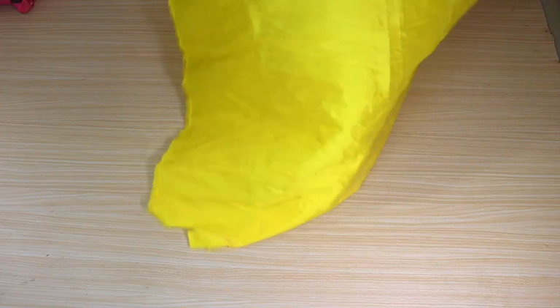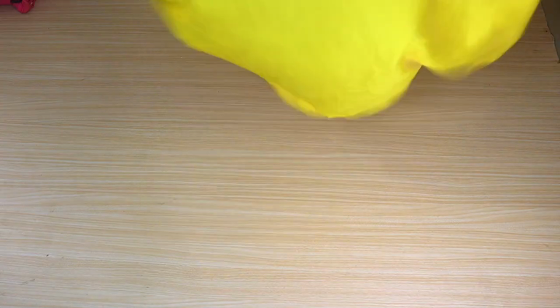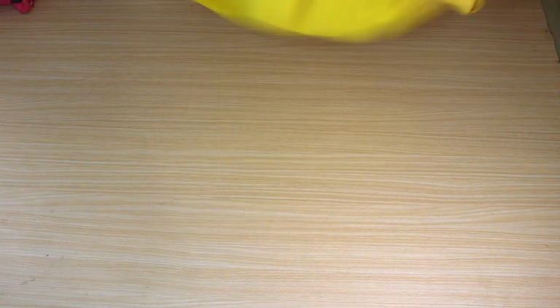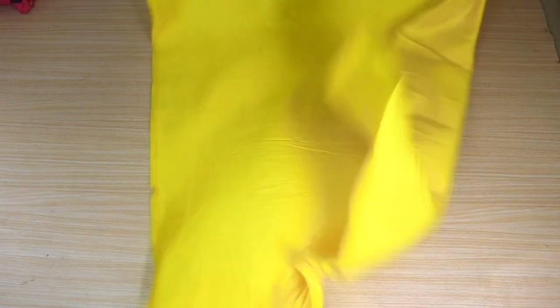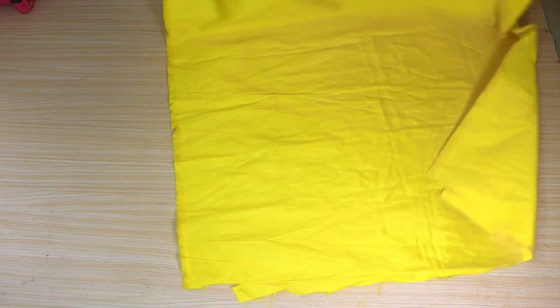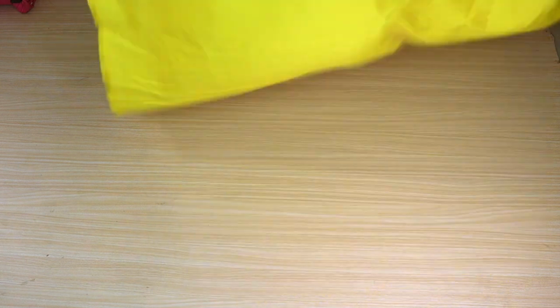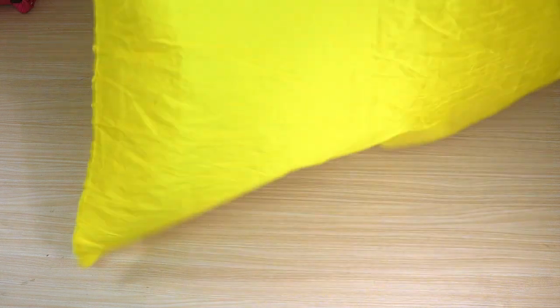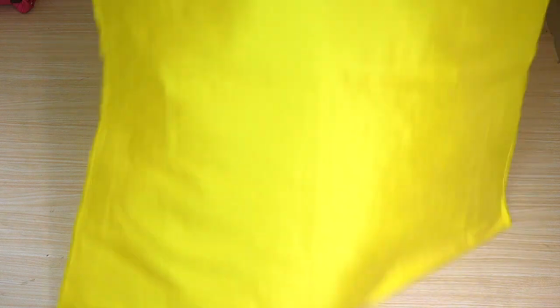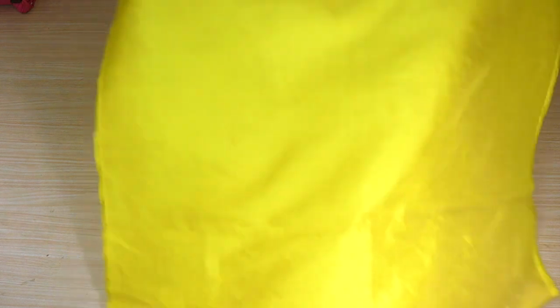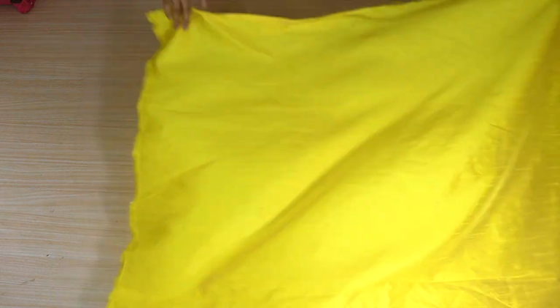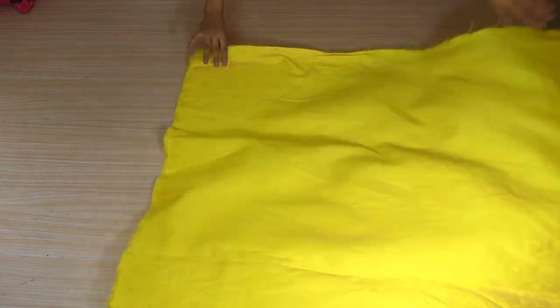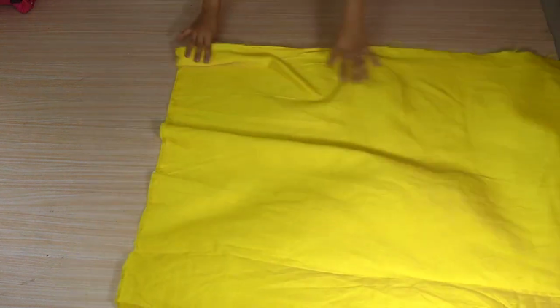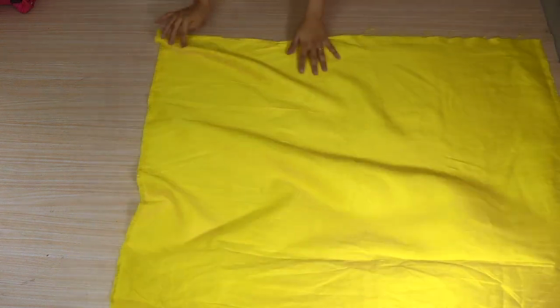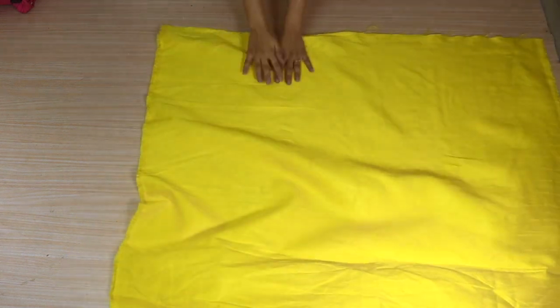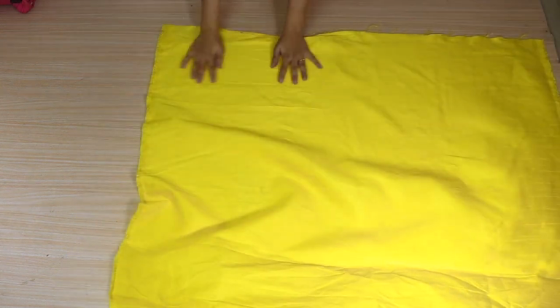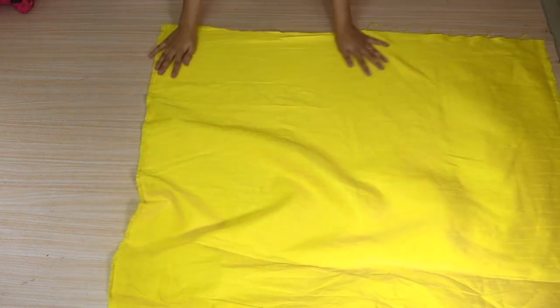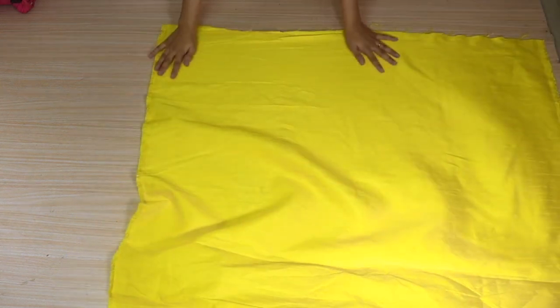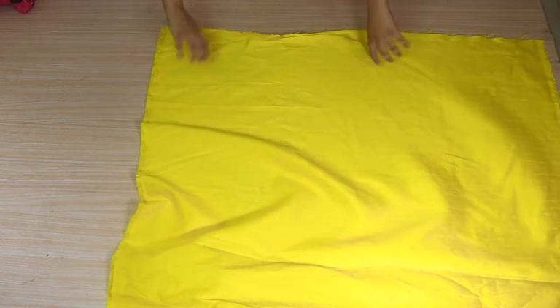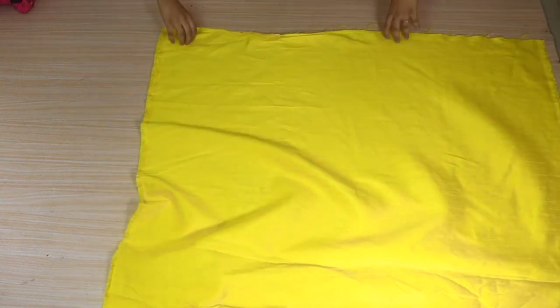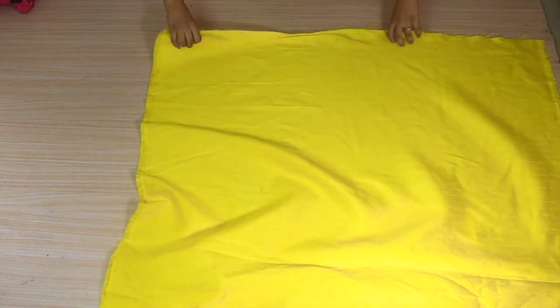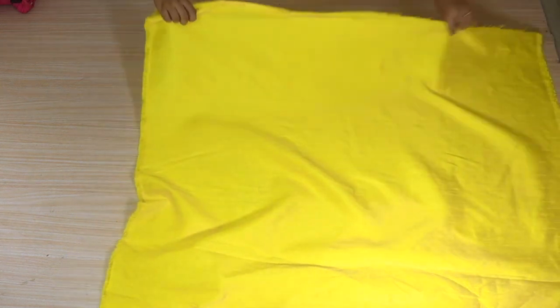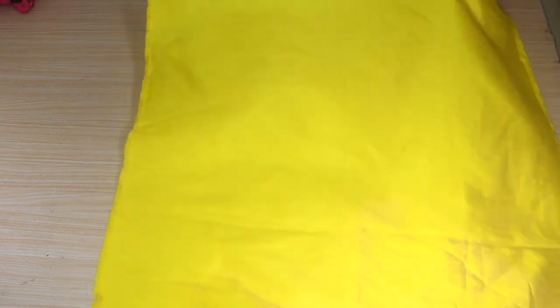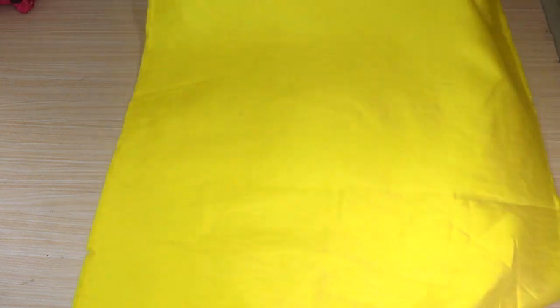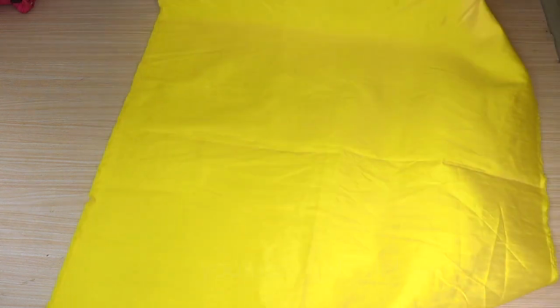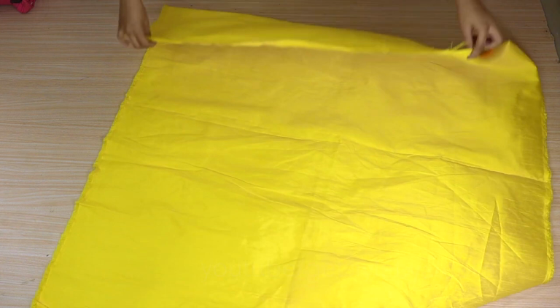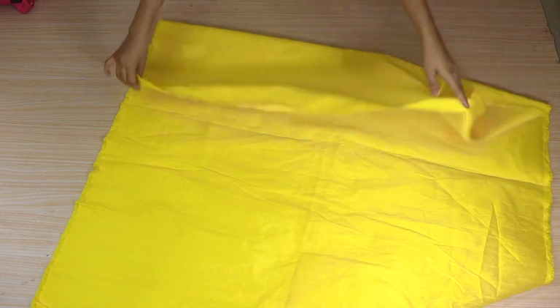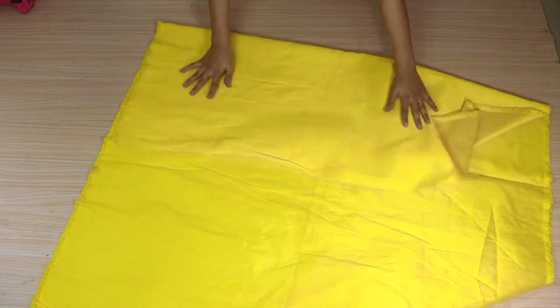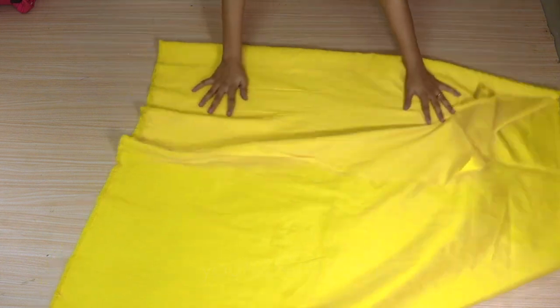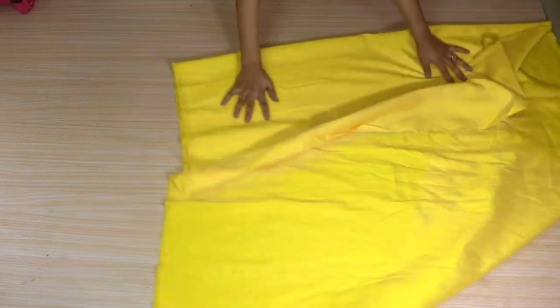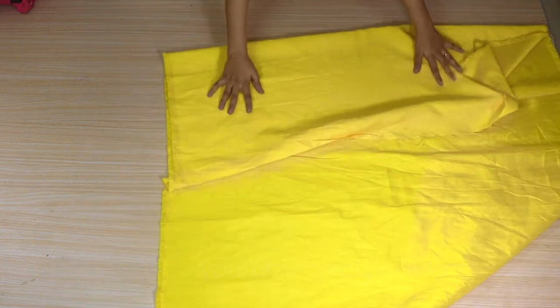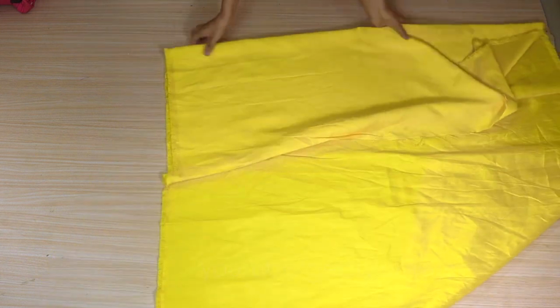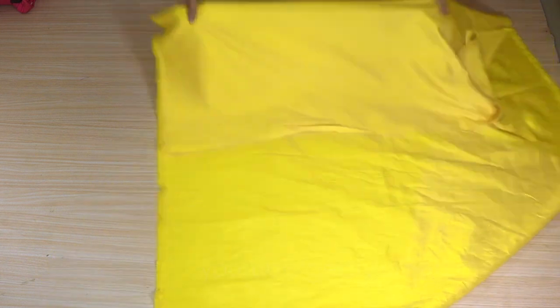It is very easy to make this beautiful, and if you are a beginner, you can make it with Stella. I used only 1 meter of the cloth.